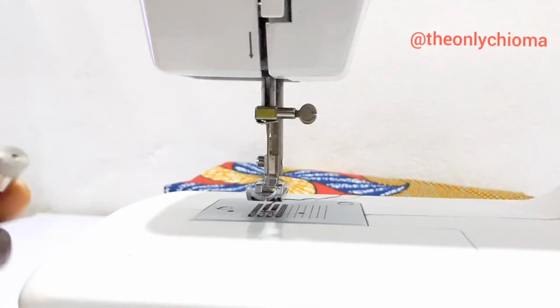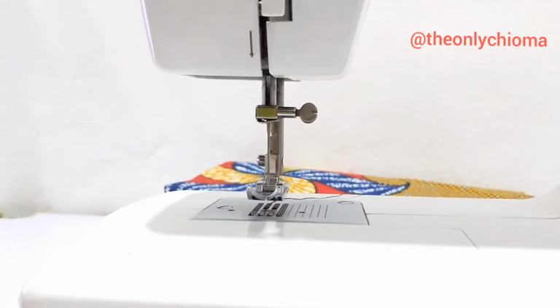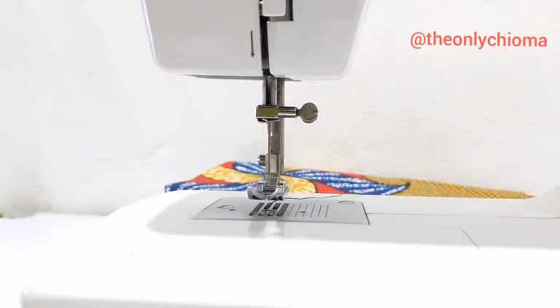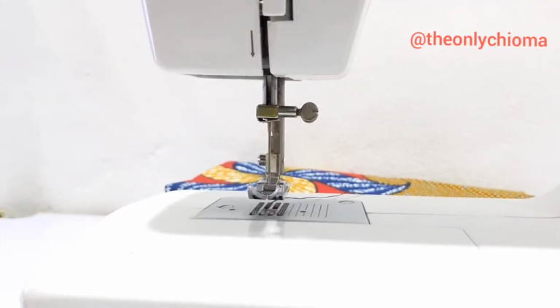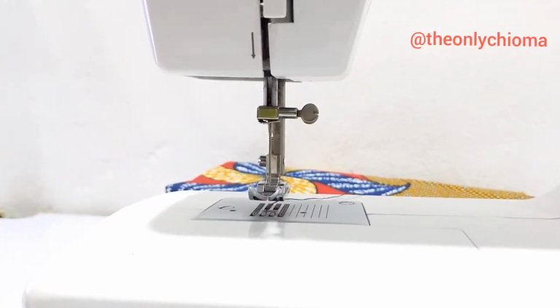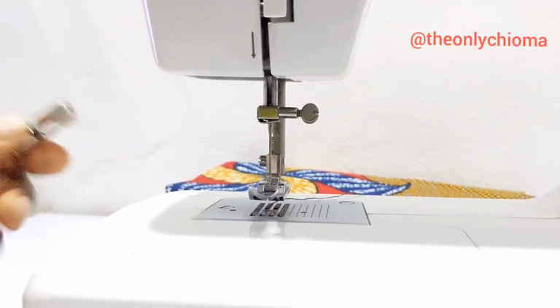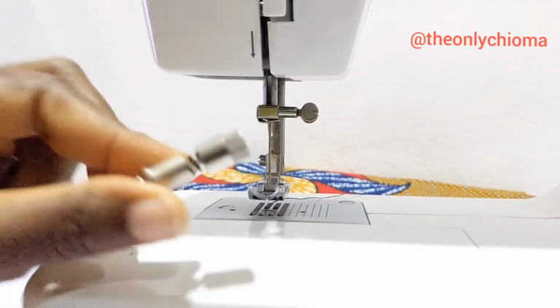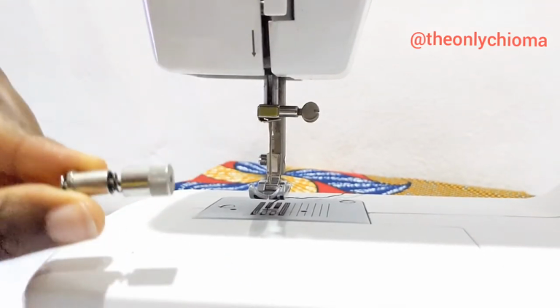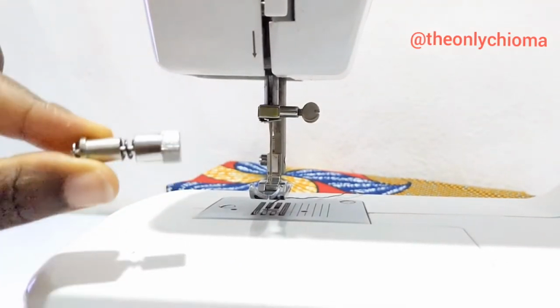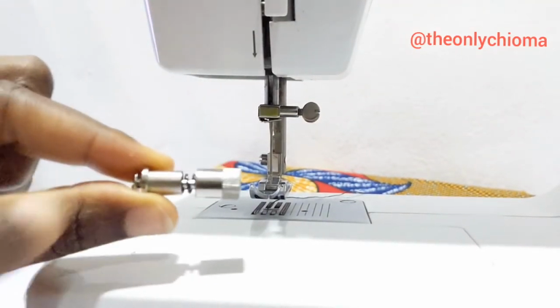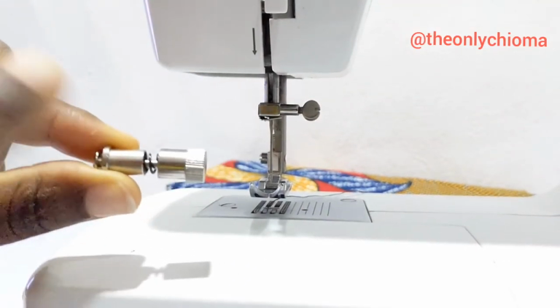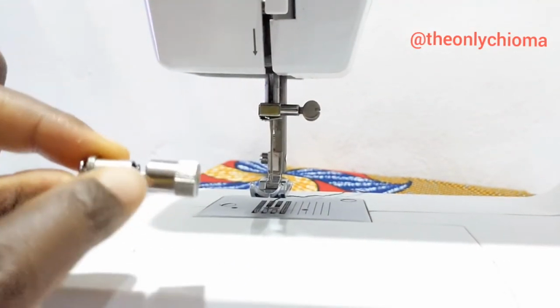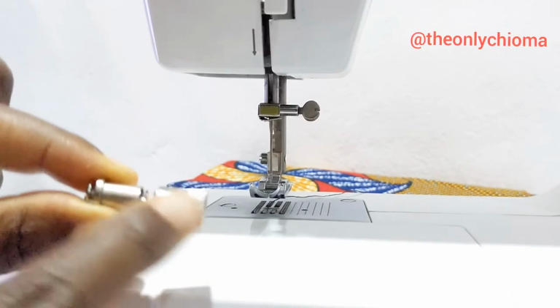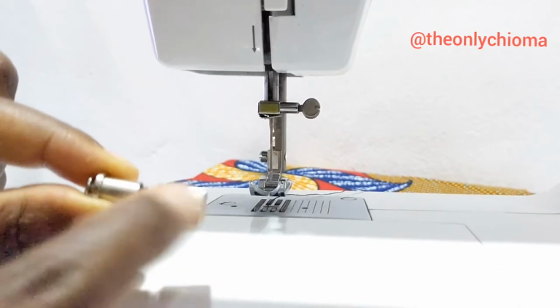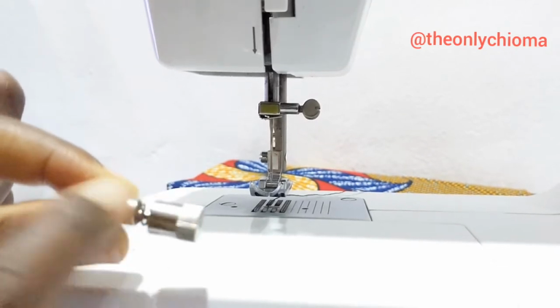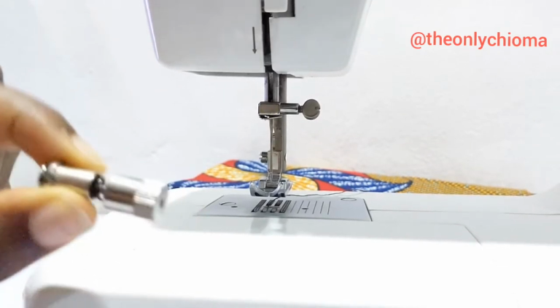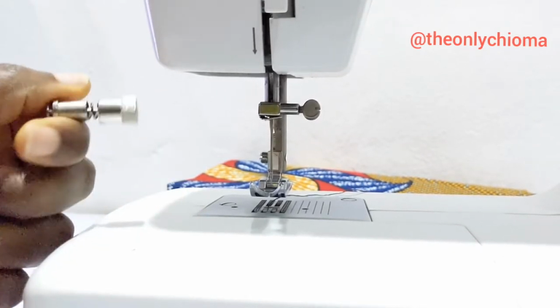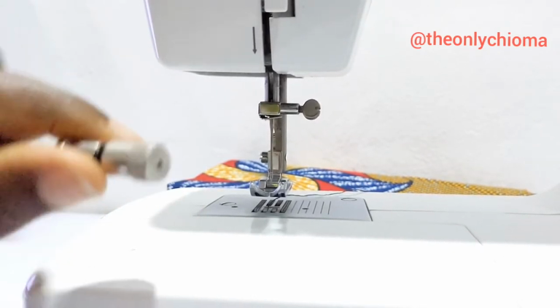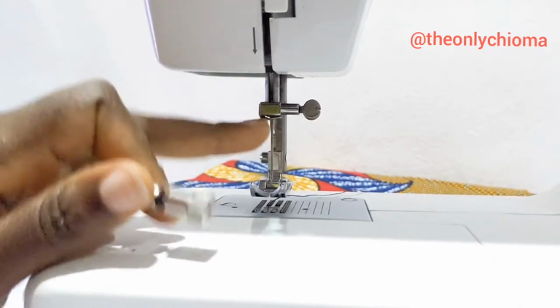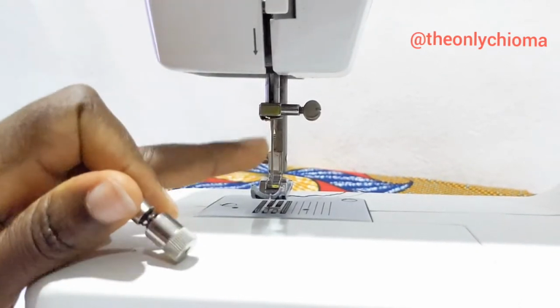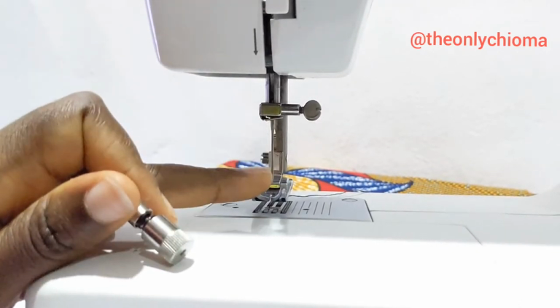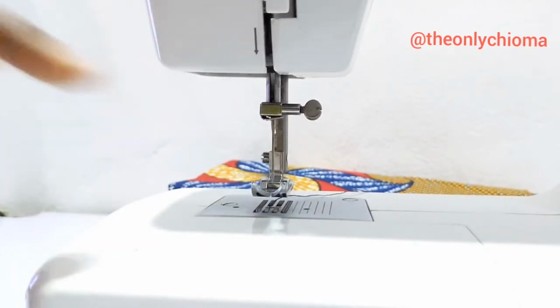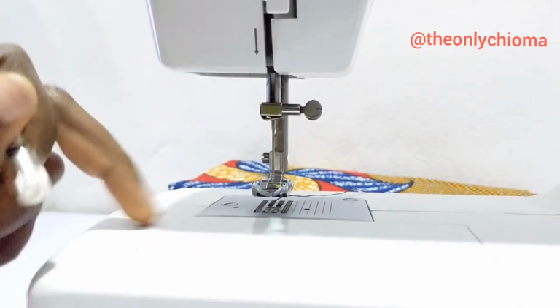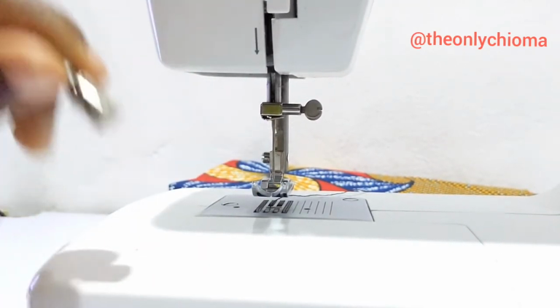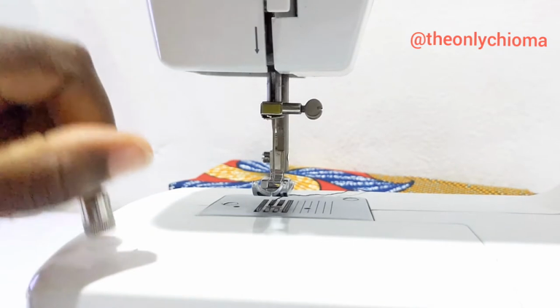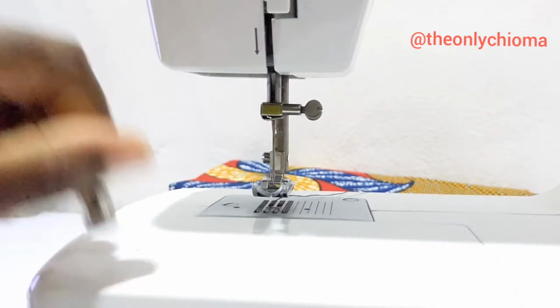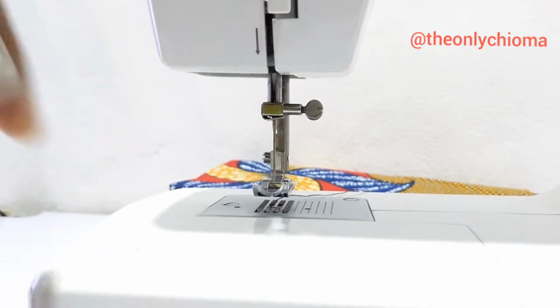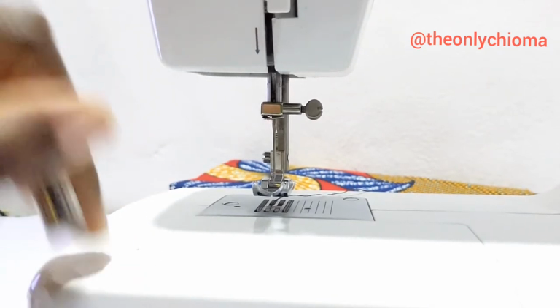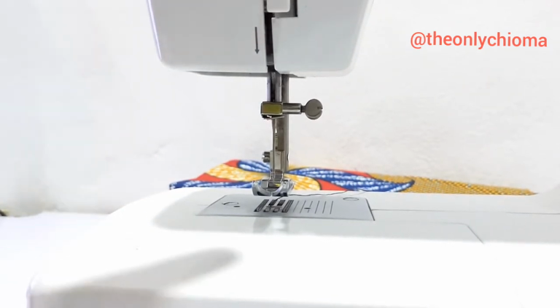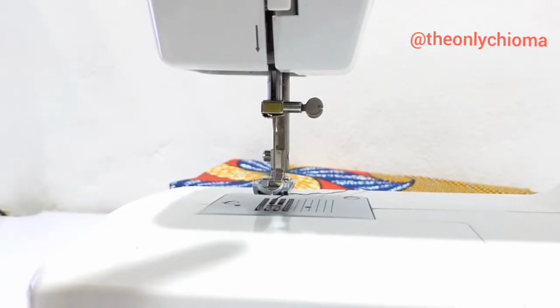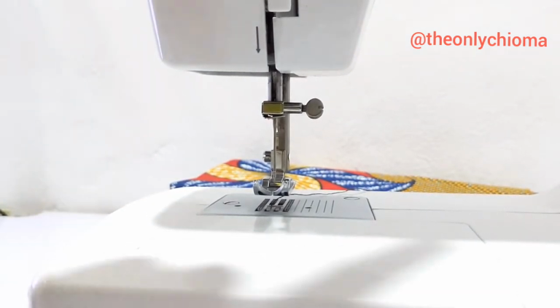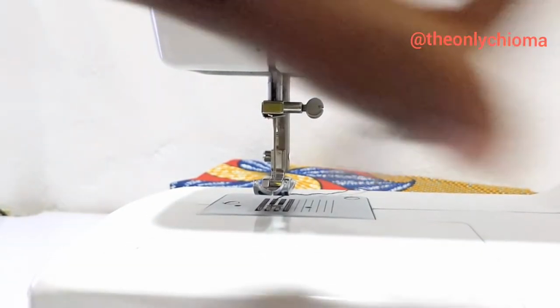Hi everyone! I just wanted to show you how this easy foot changer can work for this machine, because people actually asked me if it can work for the tabletop. This is my tabletop — it's a Butterfly tabletop sewing machine.